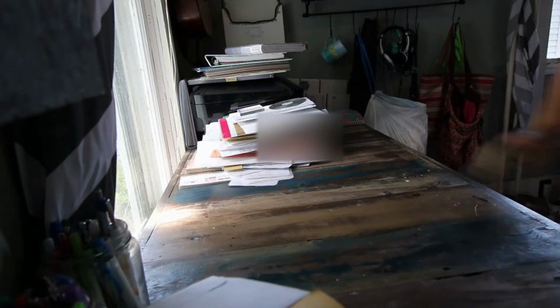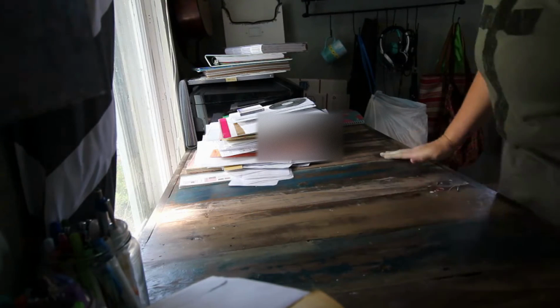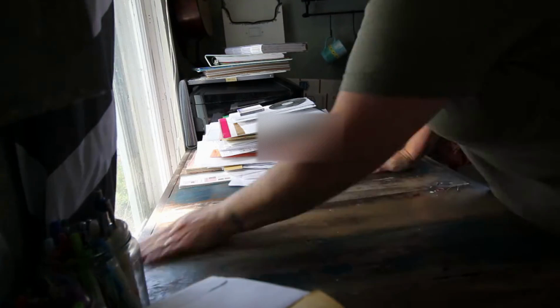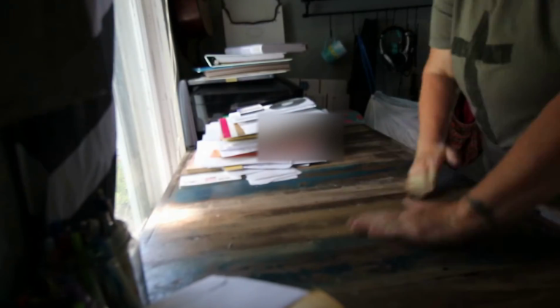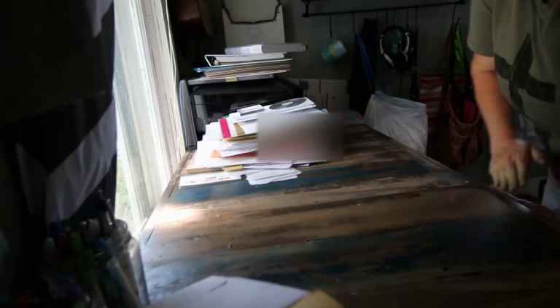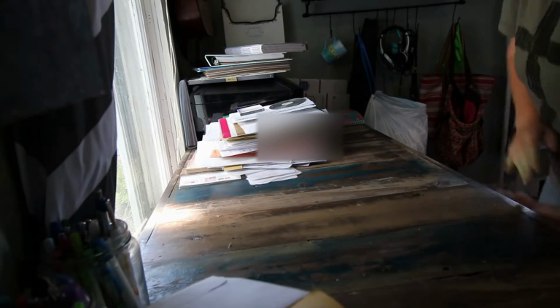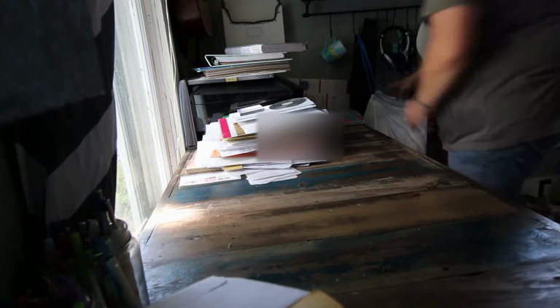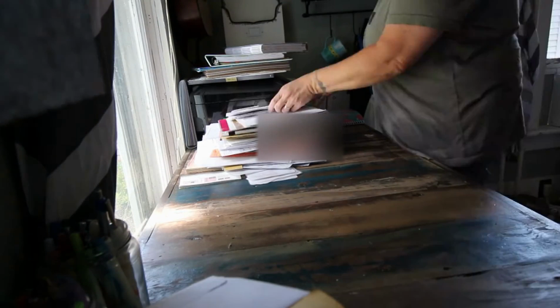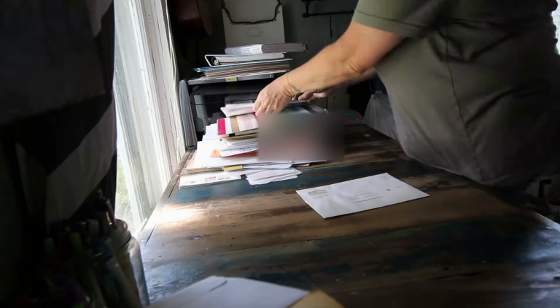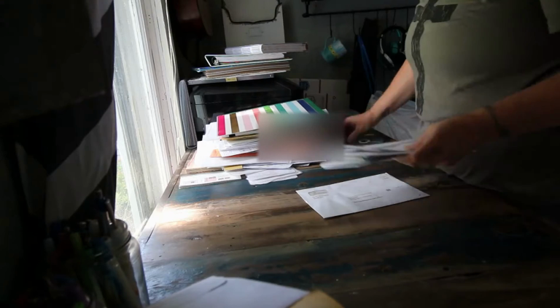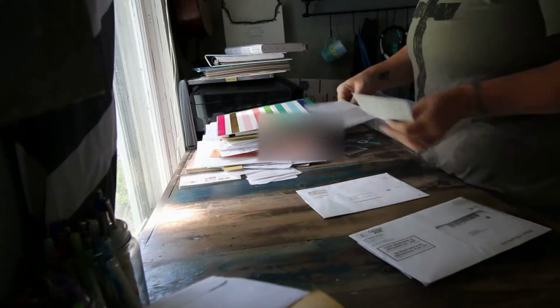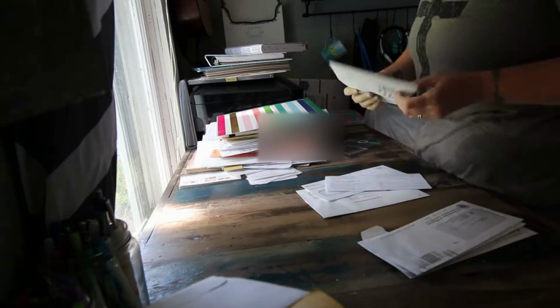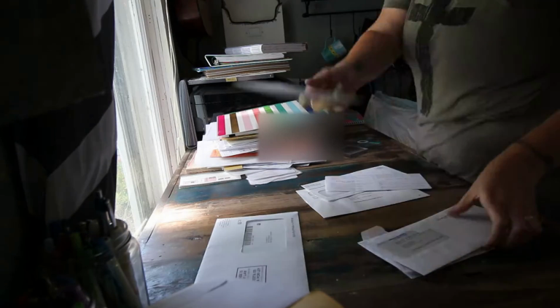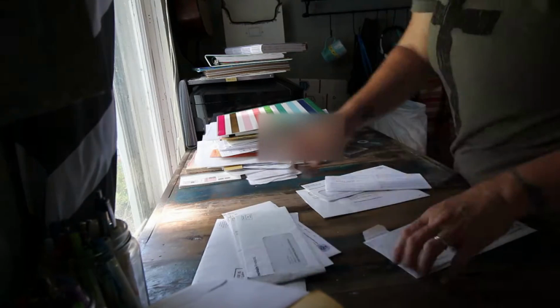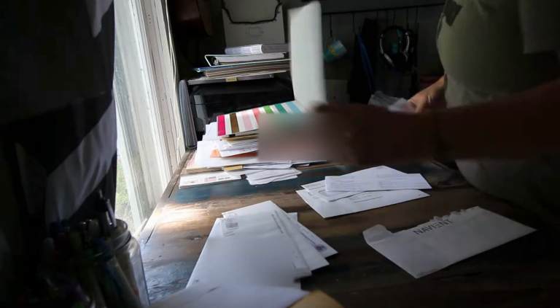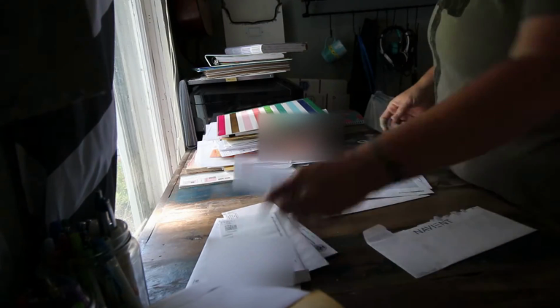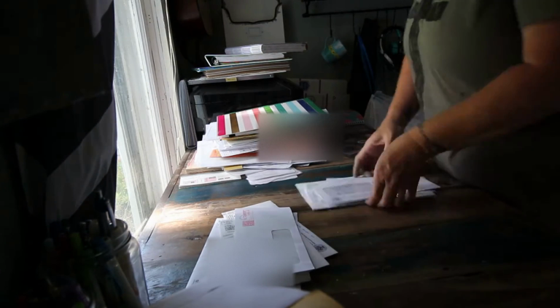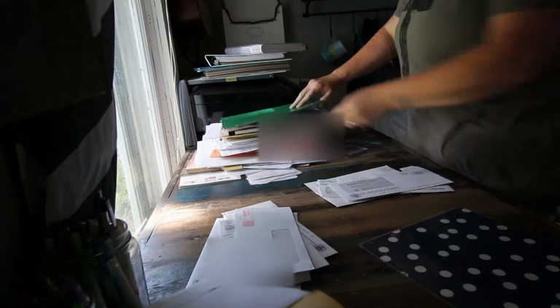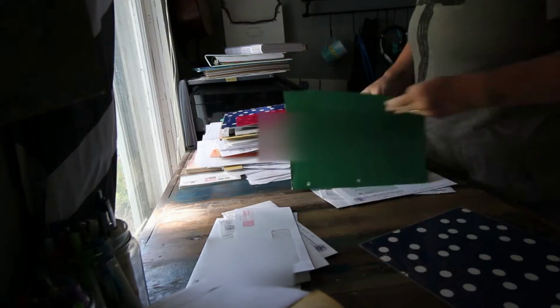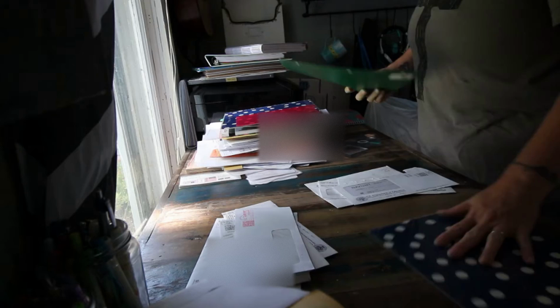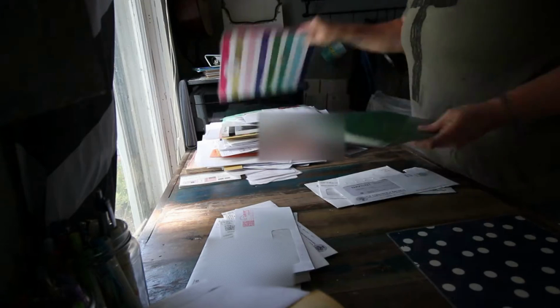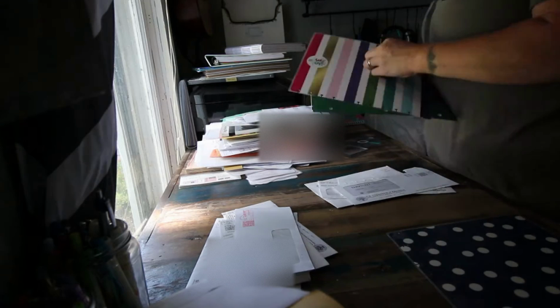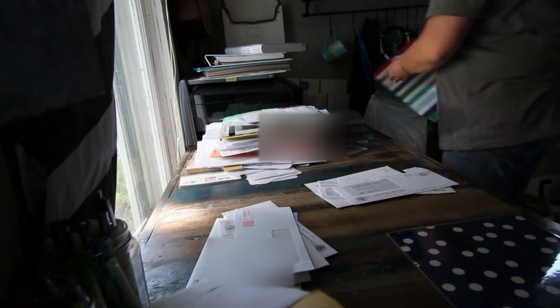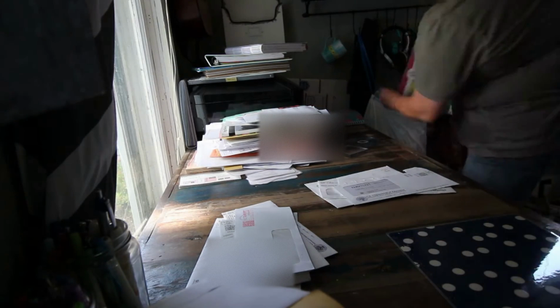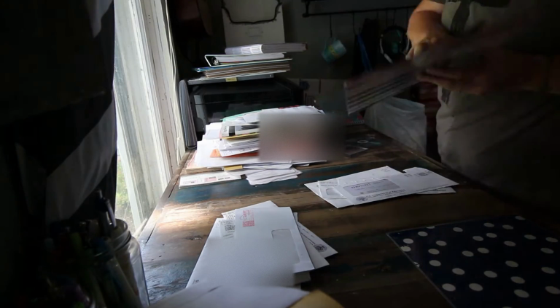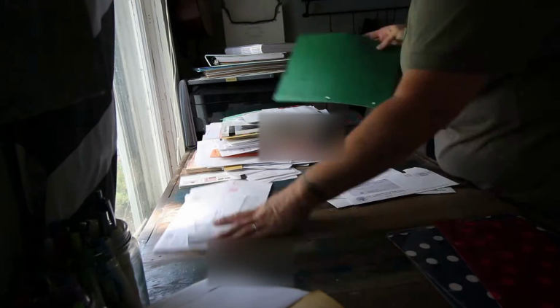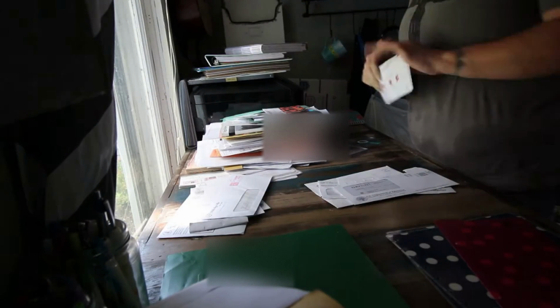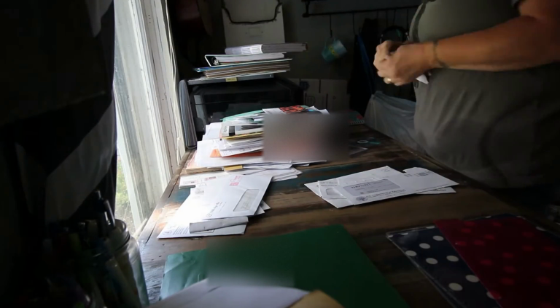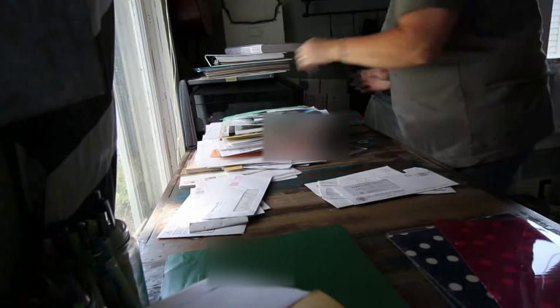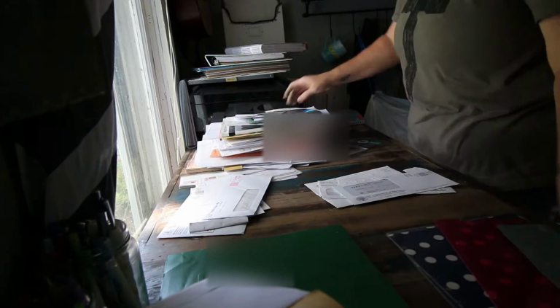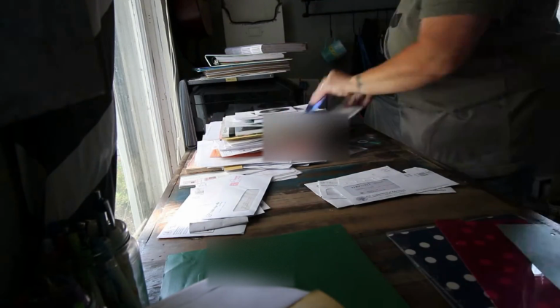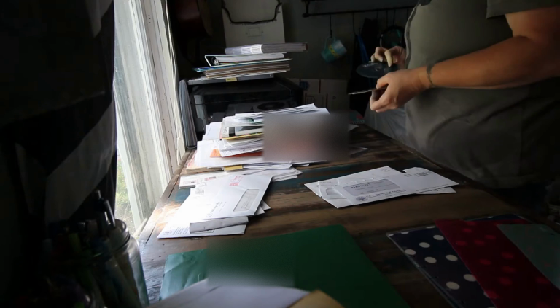Every single time this desk has gotten this messy, I've sorted things and put them away, but the papers I always end up sticking in a milk crate to deal with later — and then I never deal with them, as you'll see later when I finally get to the milk crate.